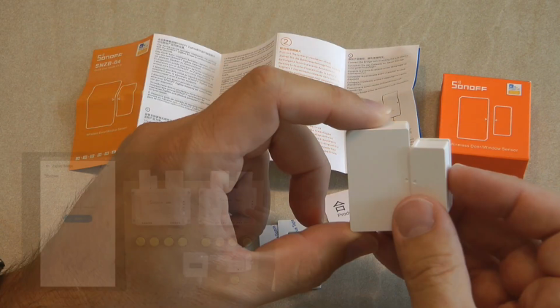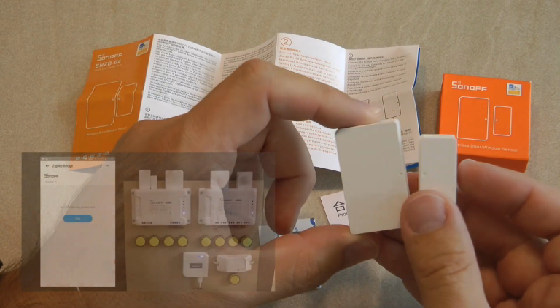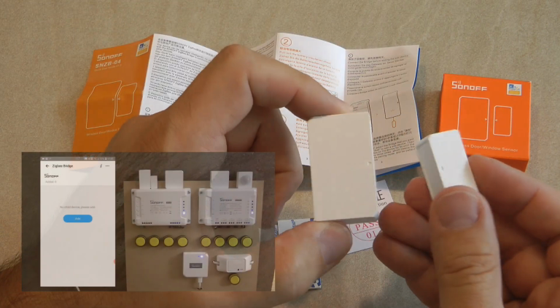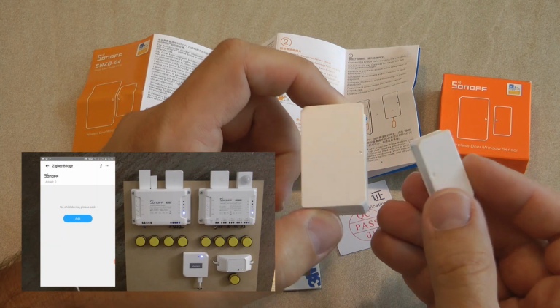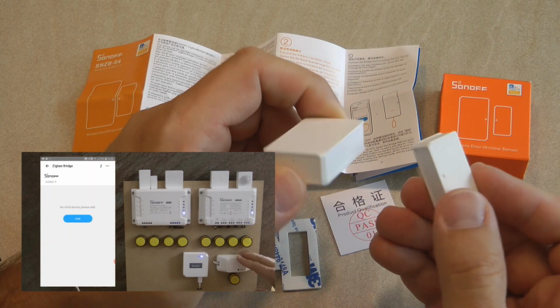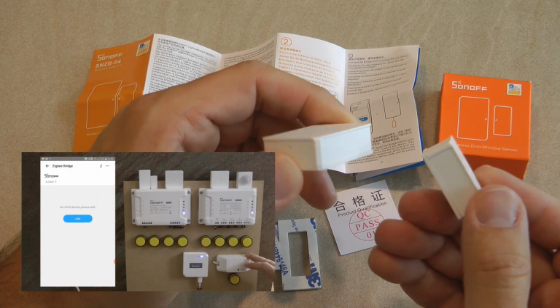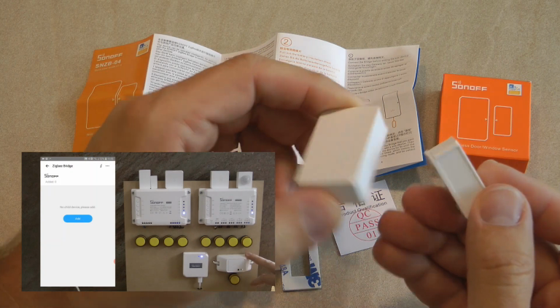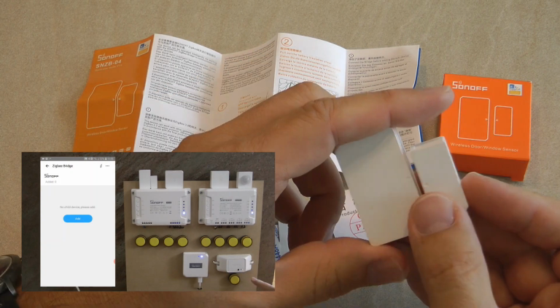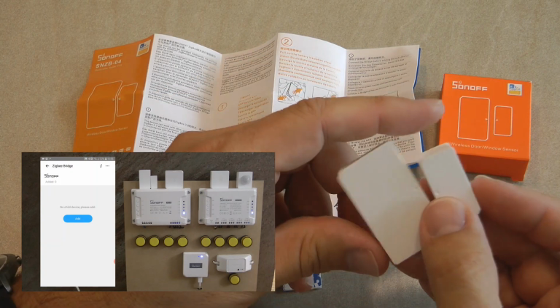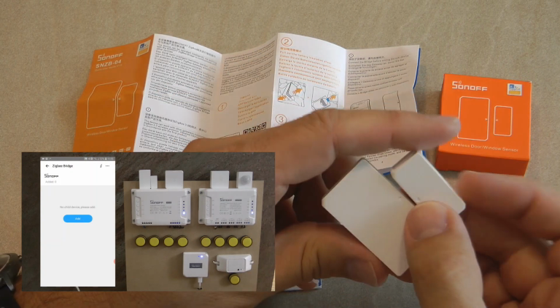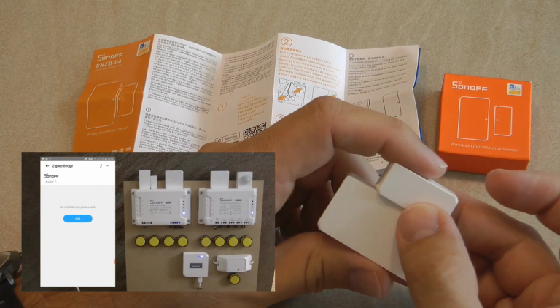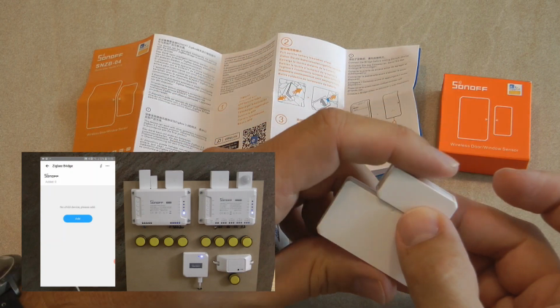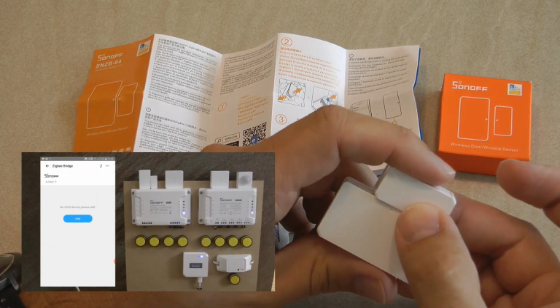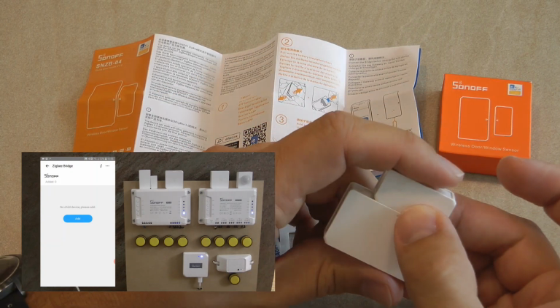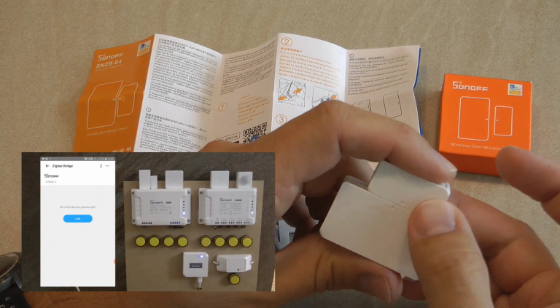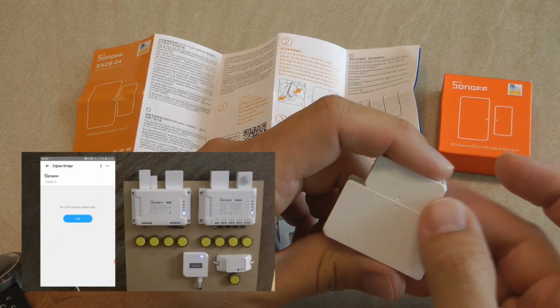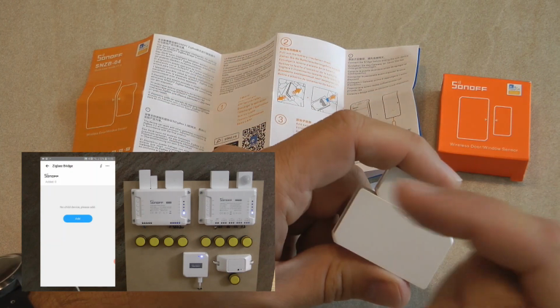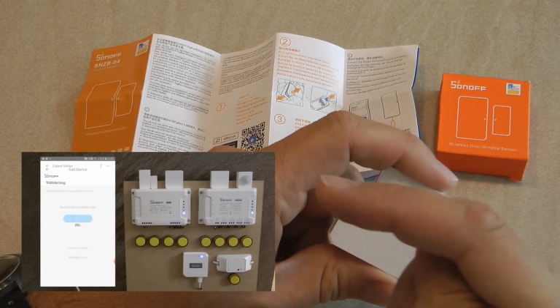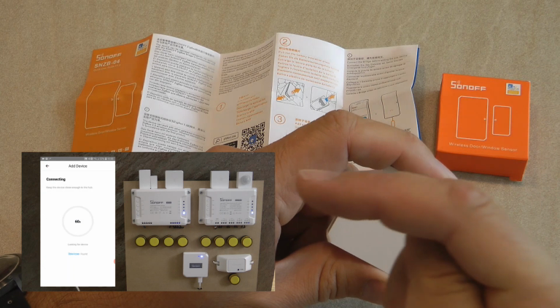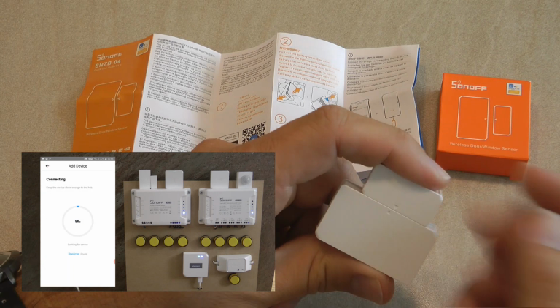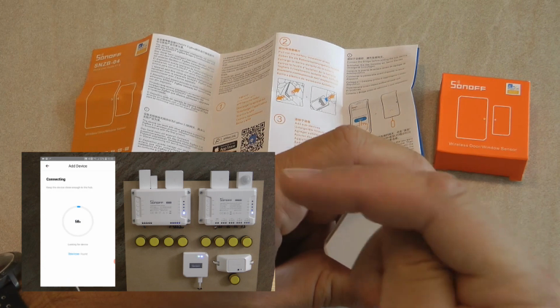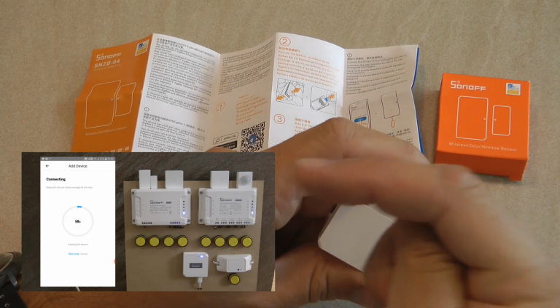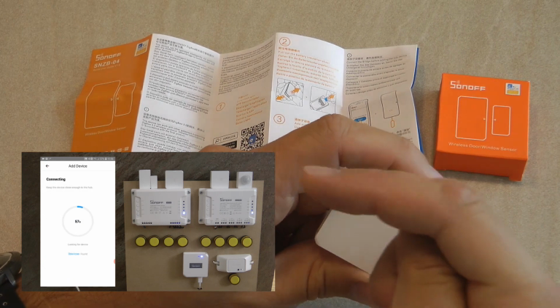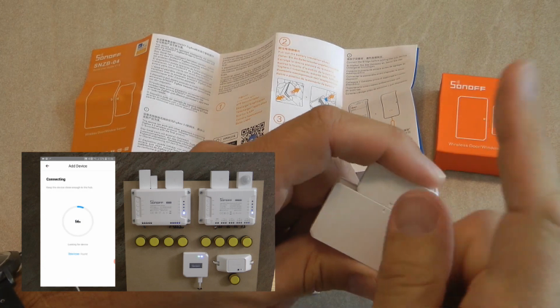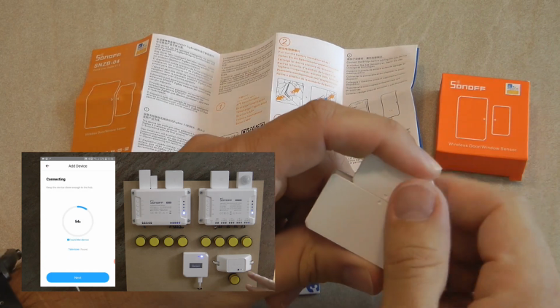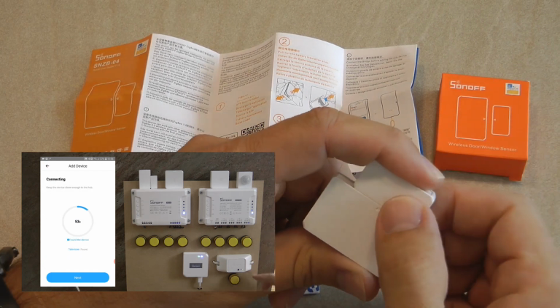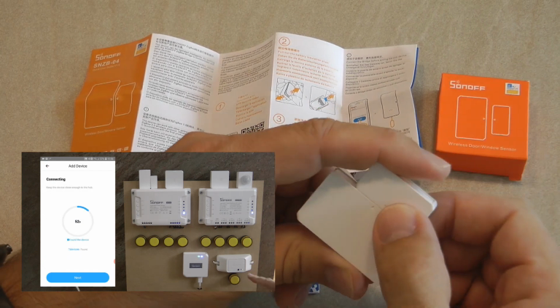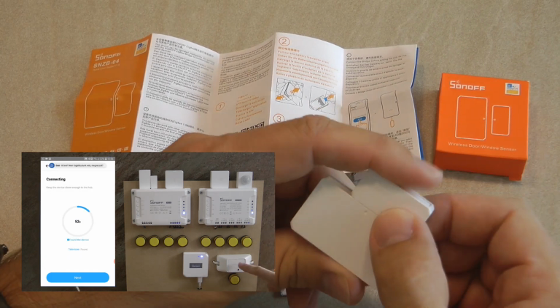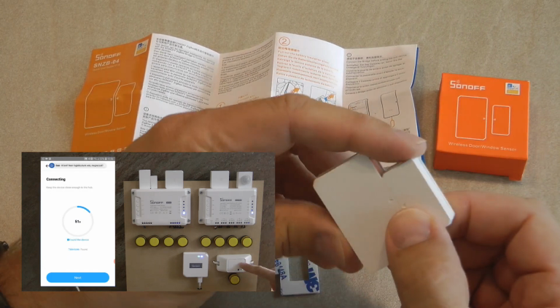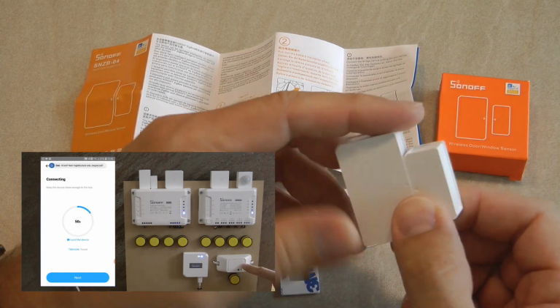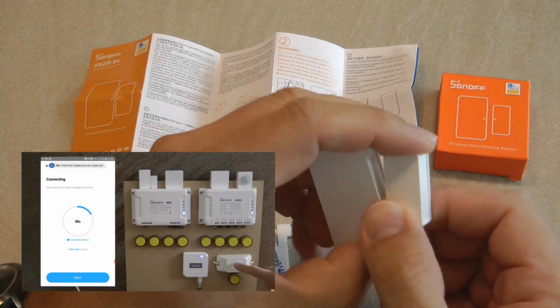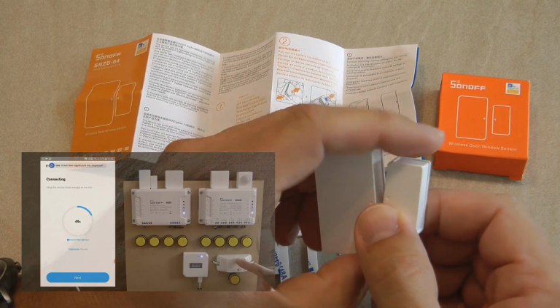If you are new to the whole Zigbee ecosystem then I recommend that you watch my Zigbee introduction video first, which you can find linked here and also in the video description.